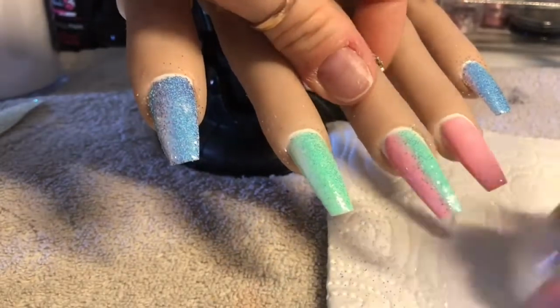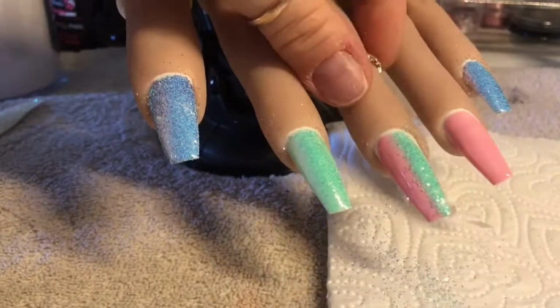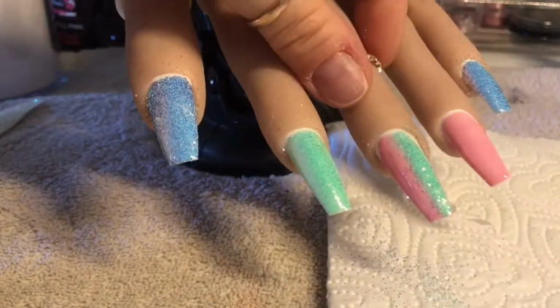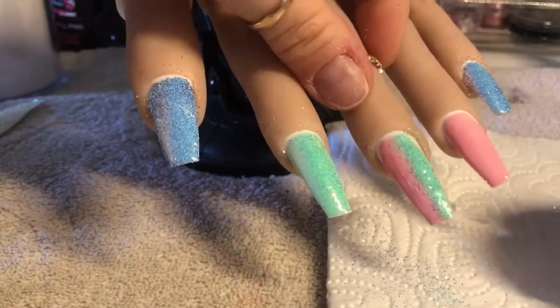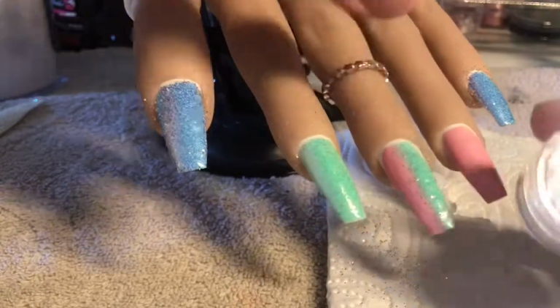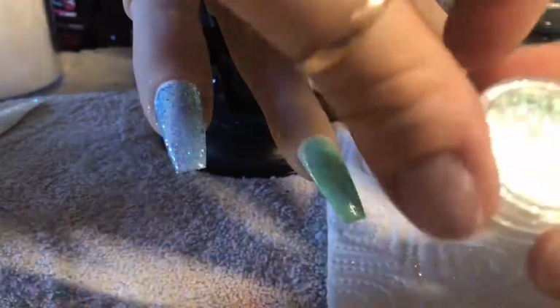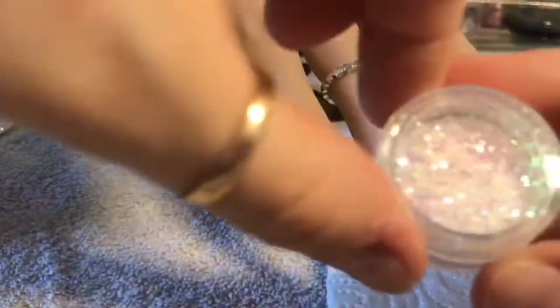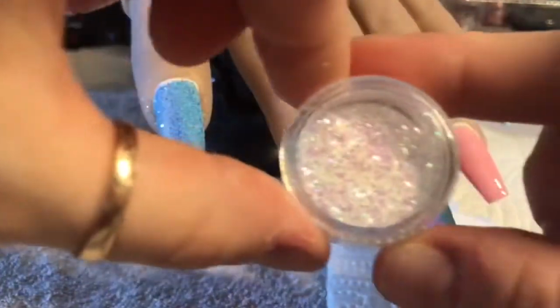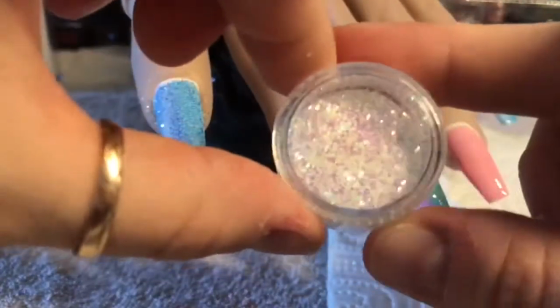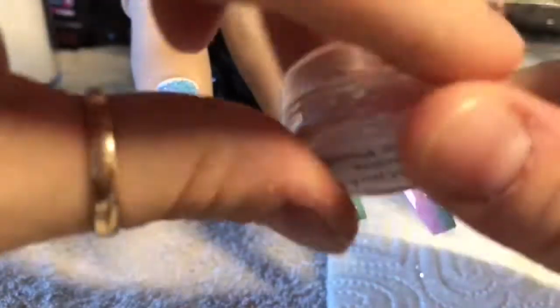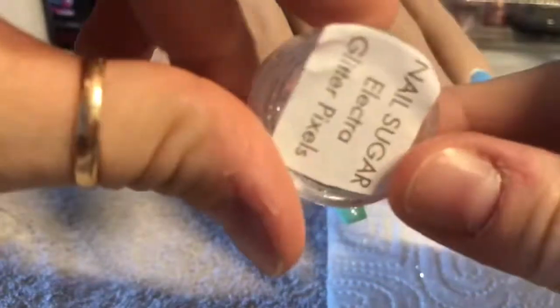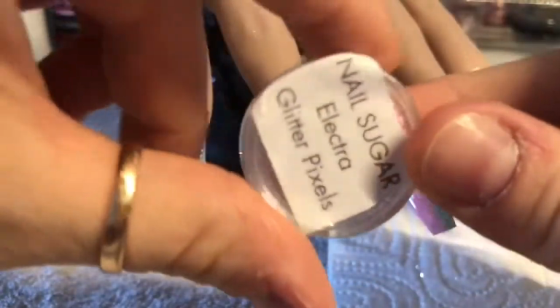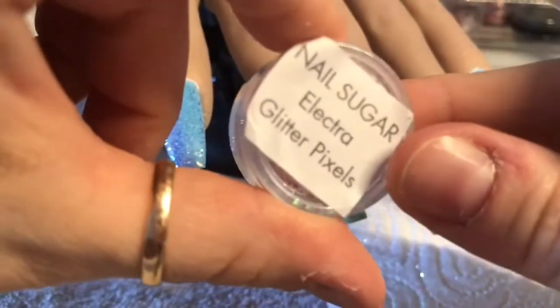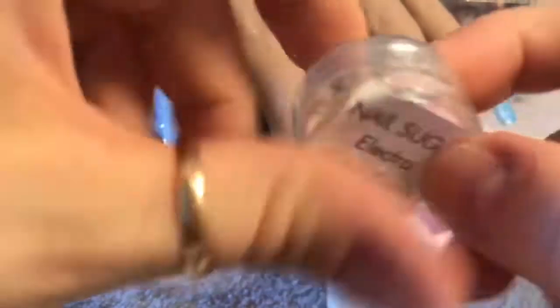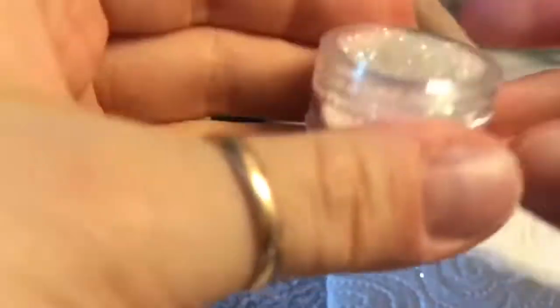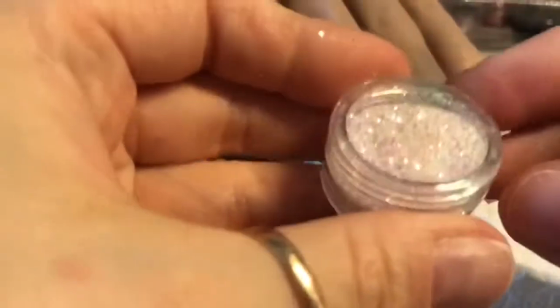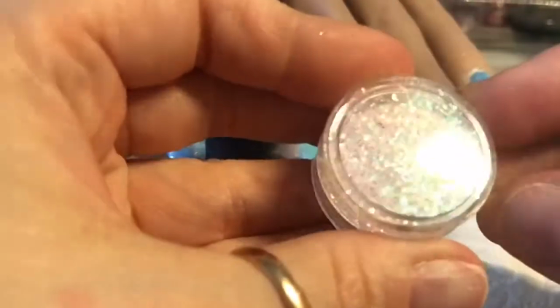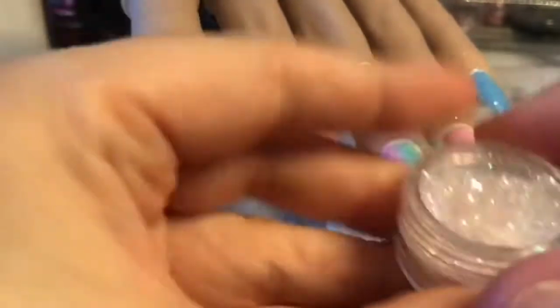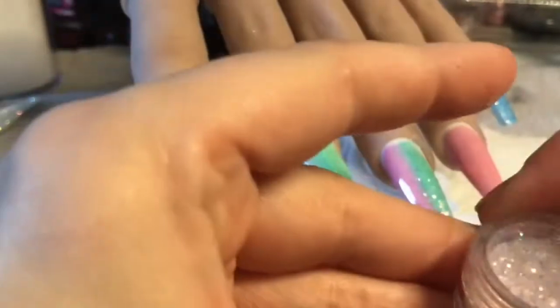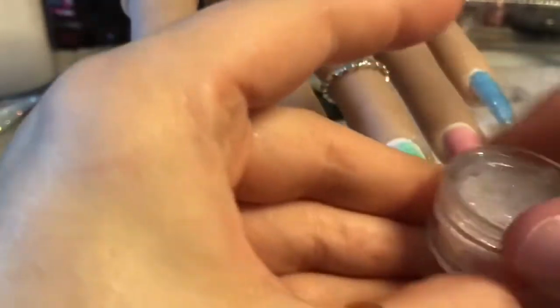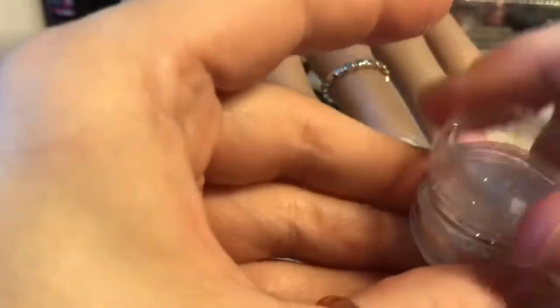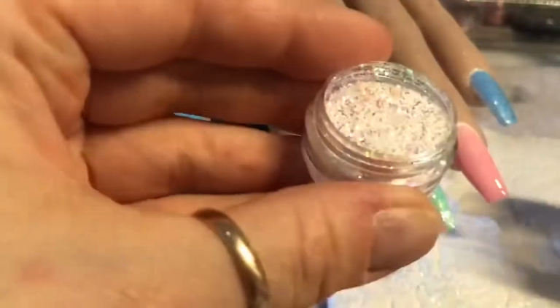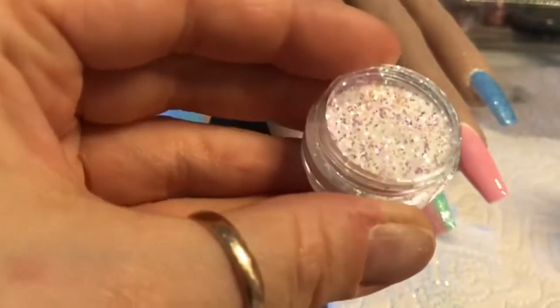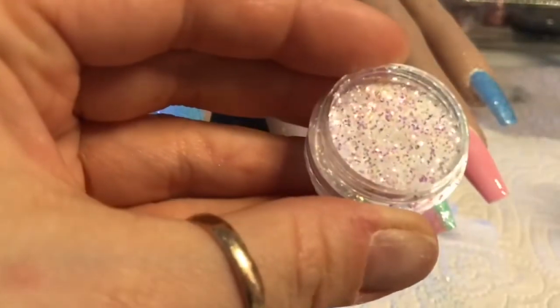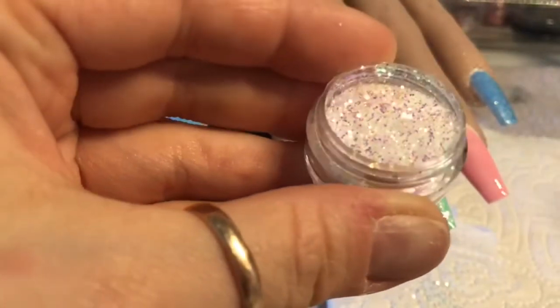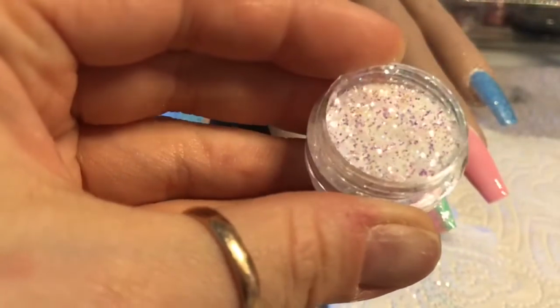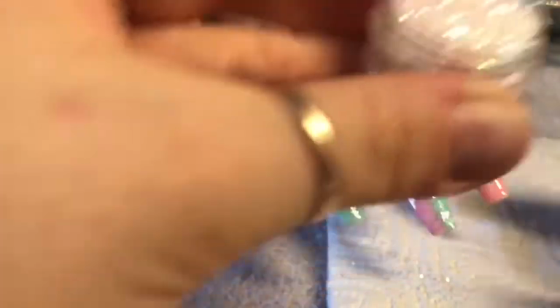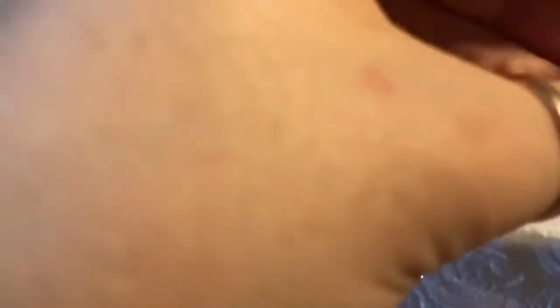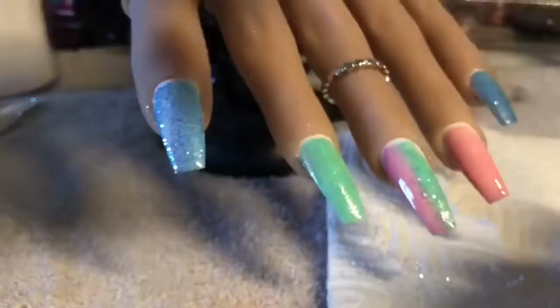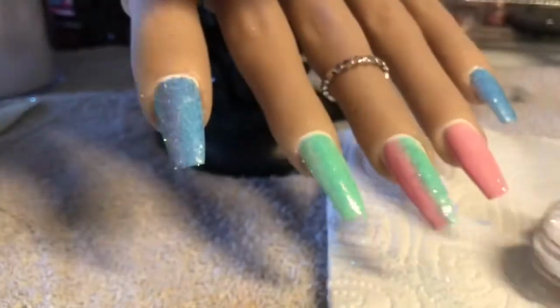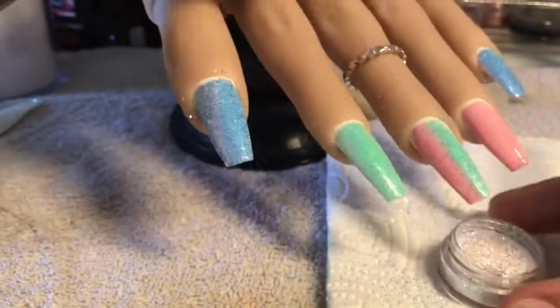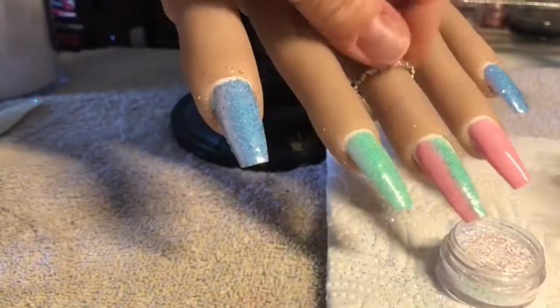I had an acrylic nail that I'd done using these glitter pixels and they lost all their shine, all their sparkle in the acrylic. I don't know why — it's really bizarre, because under top coat they look amazing, but in the acrylic it just didn't work.